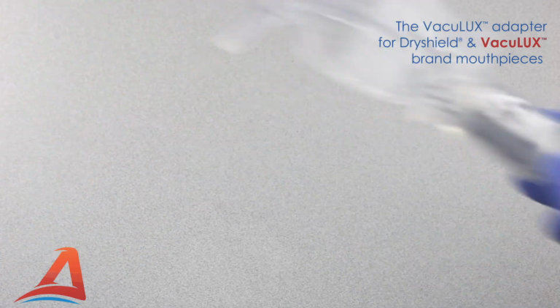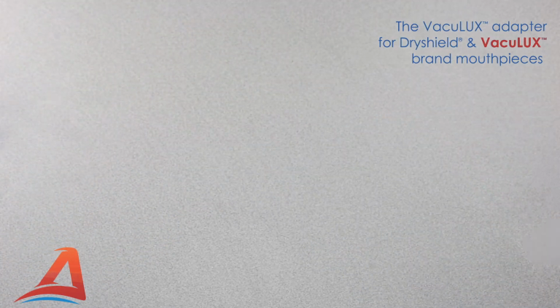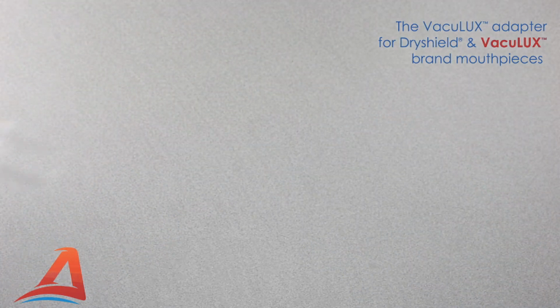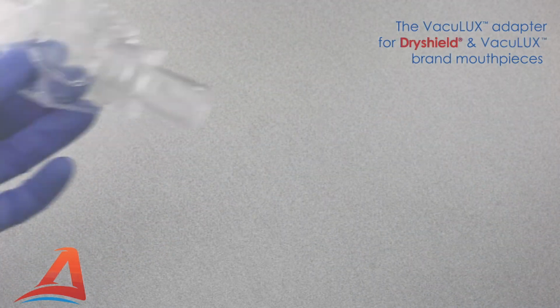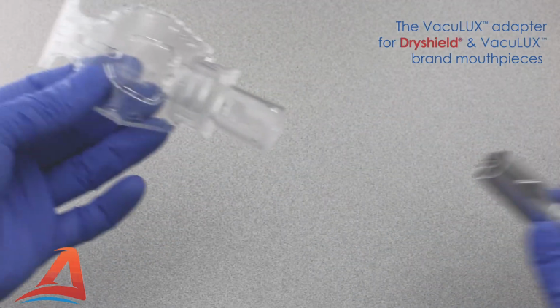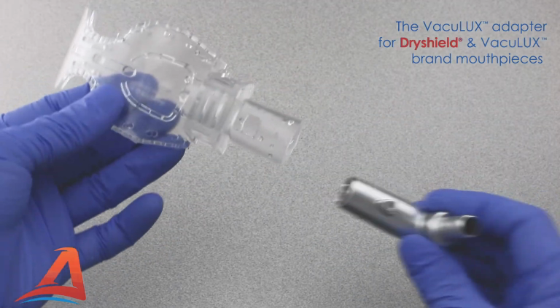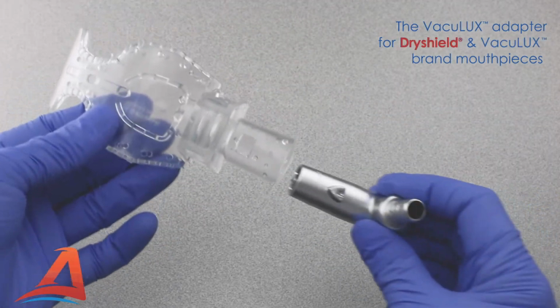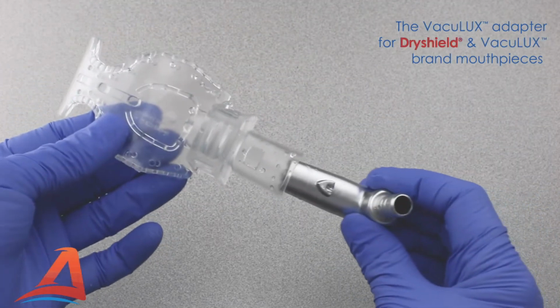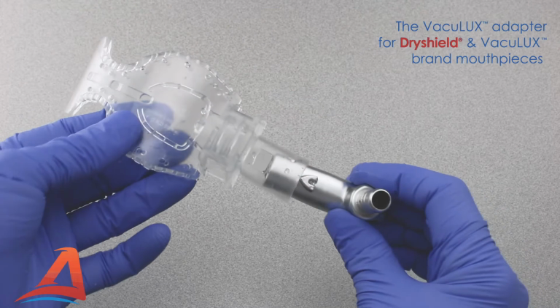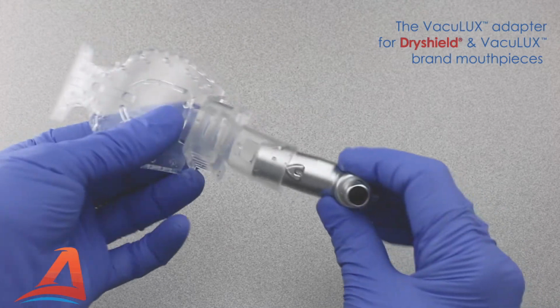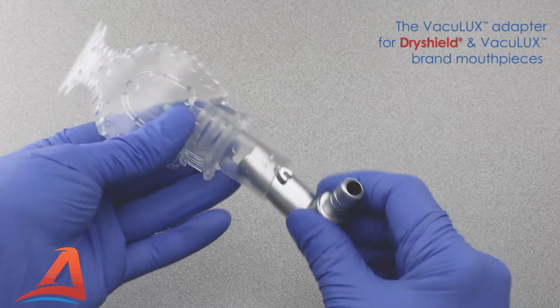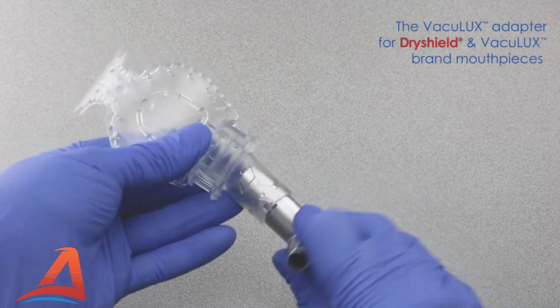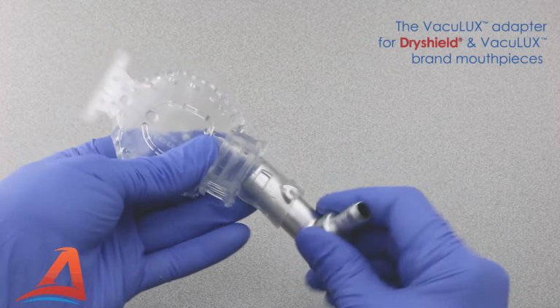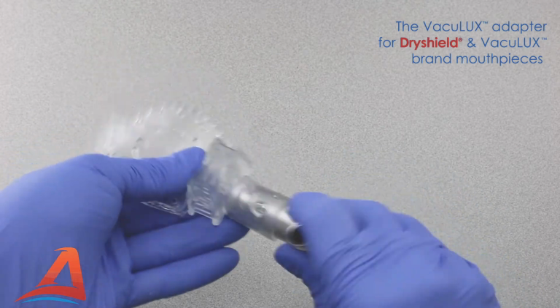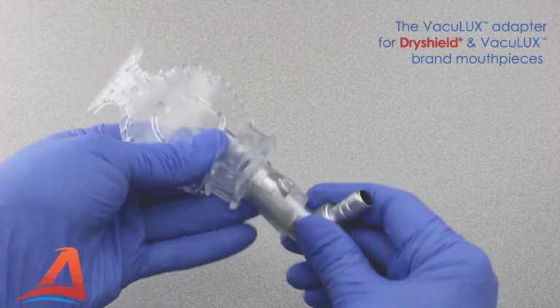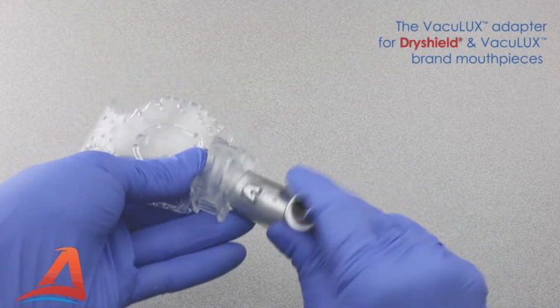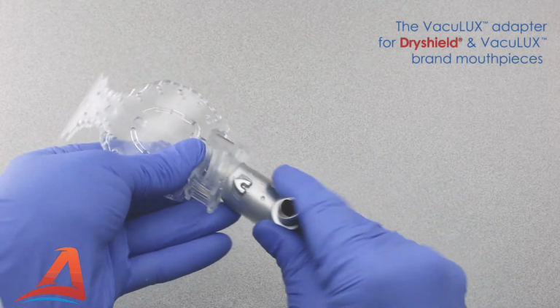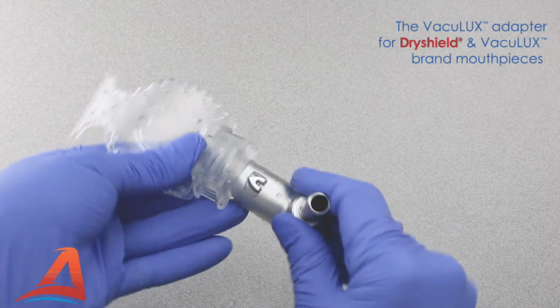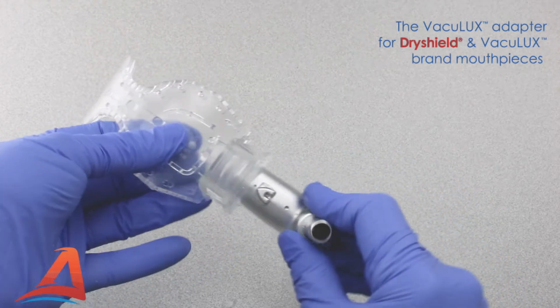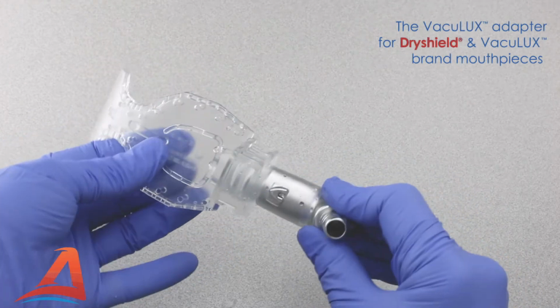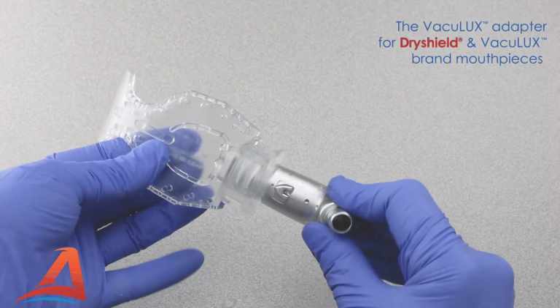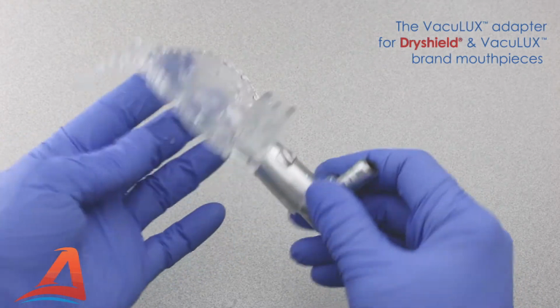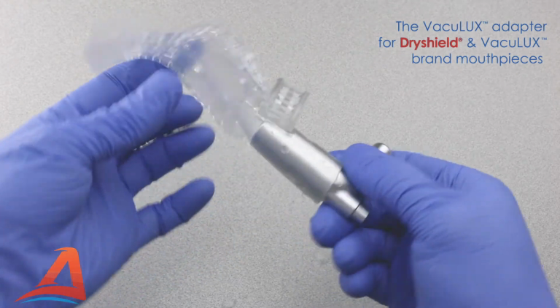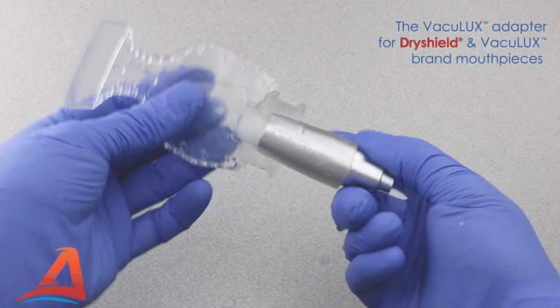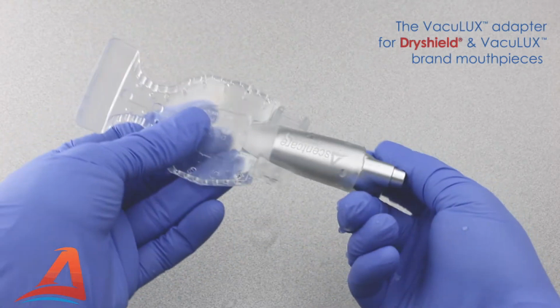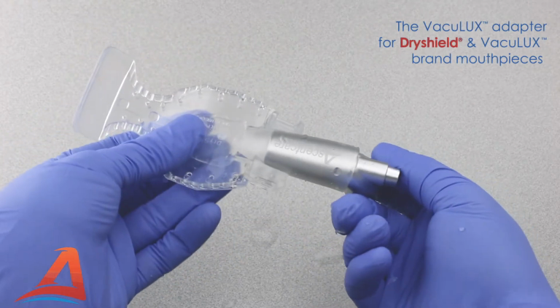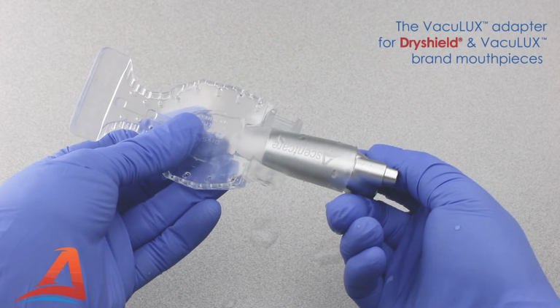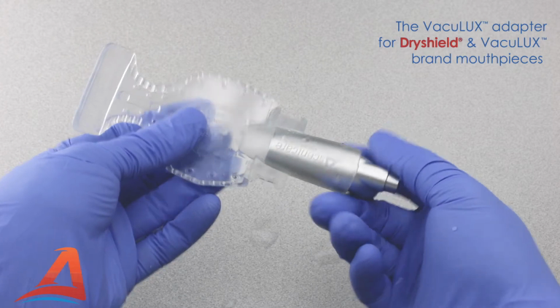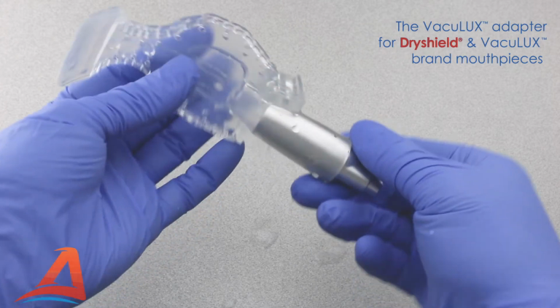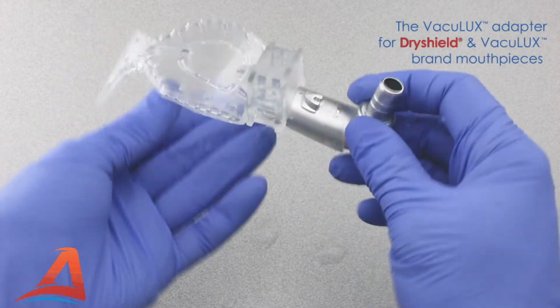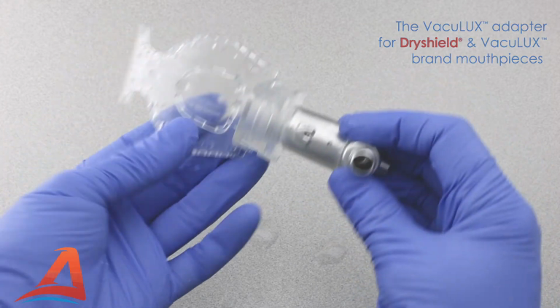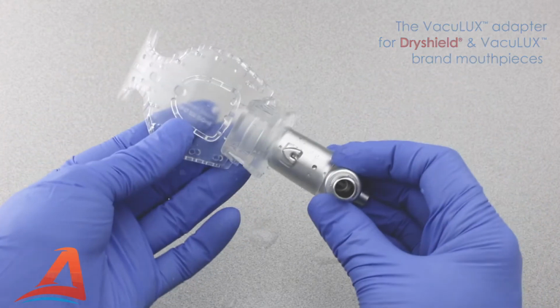The Vaculex adapter shown here was also designed to work with Dry Shield brand mouthpieces, which slide into place and engage with the same locking post.